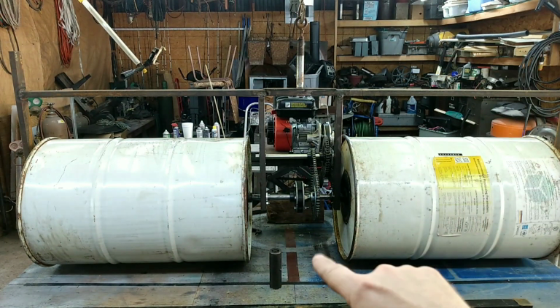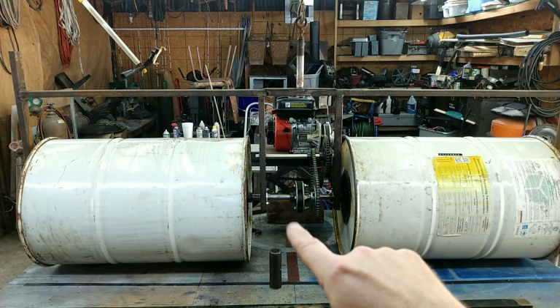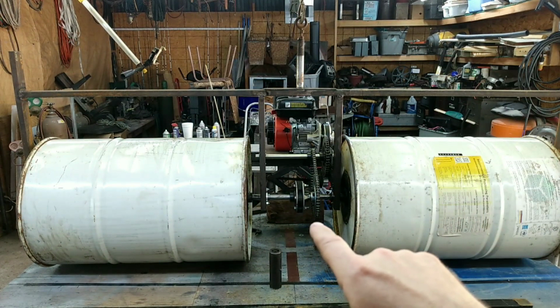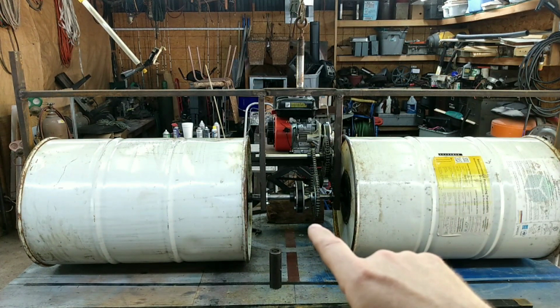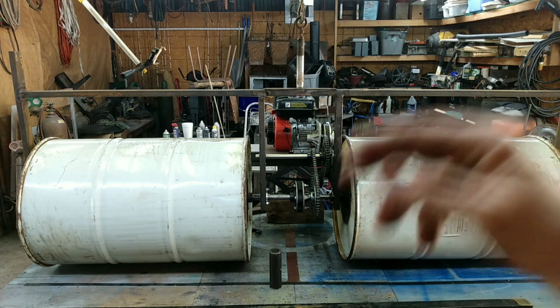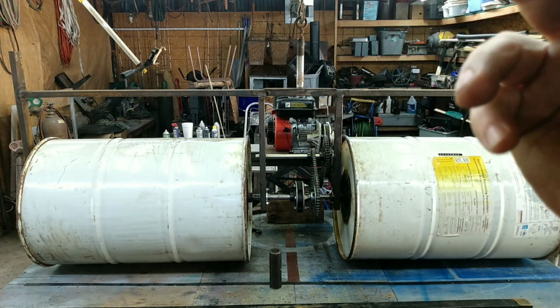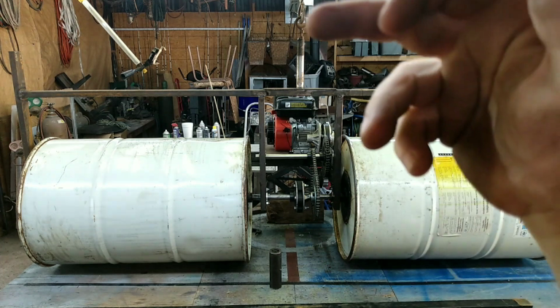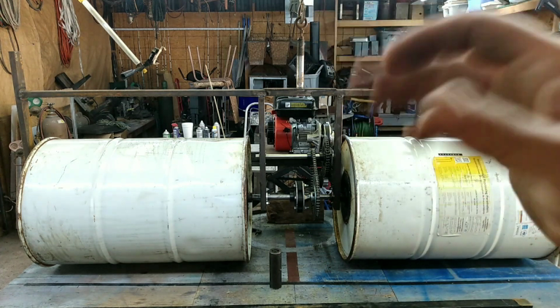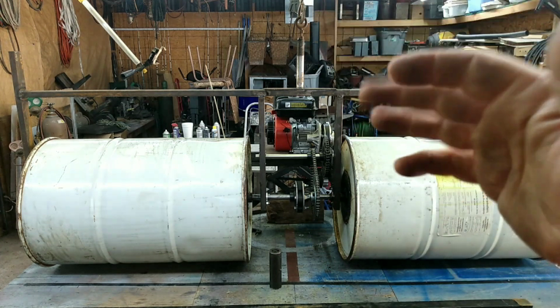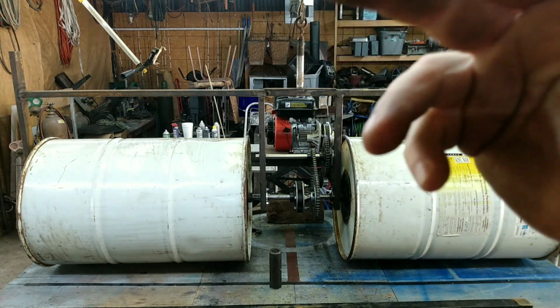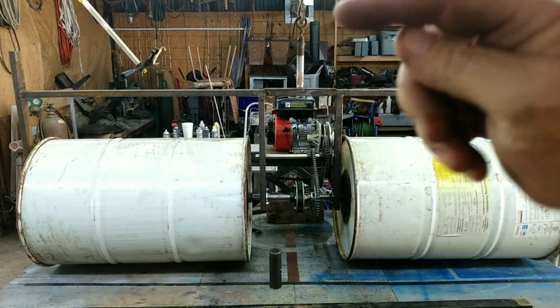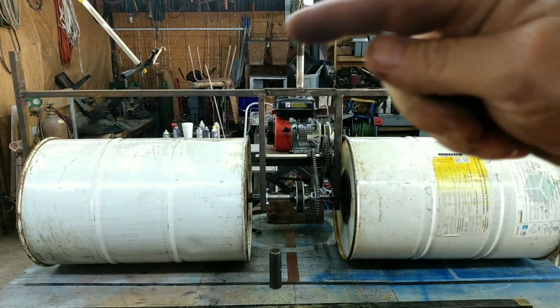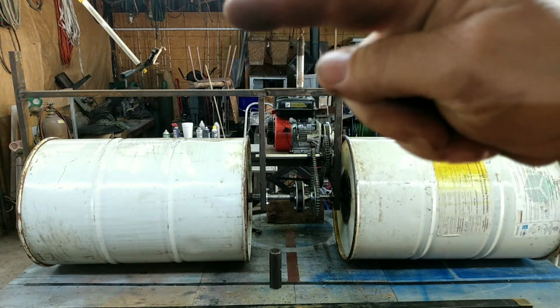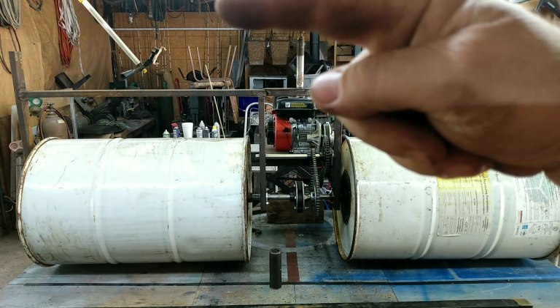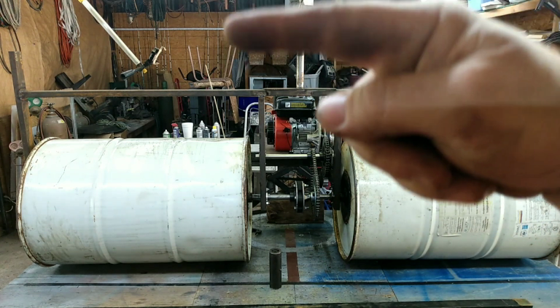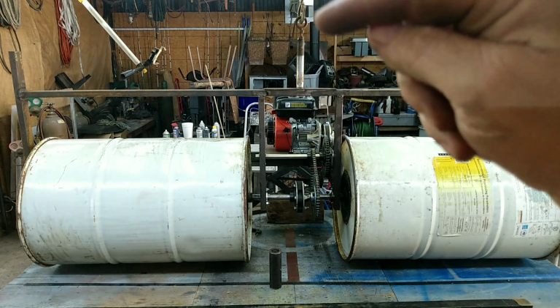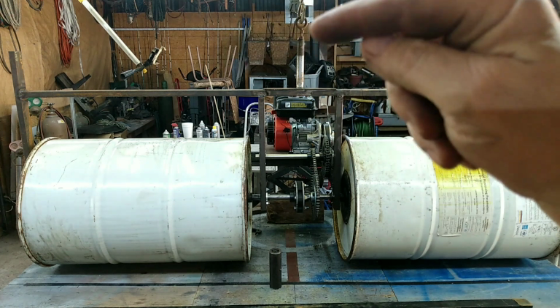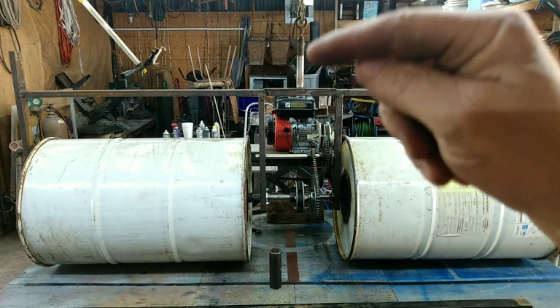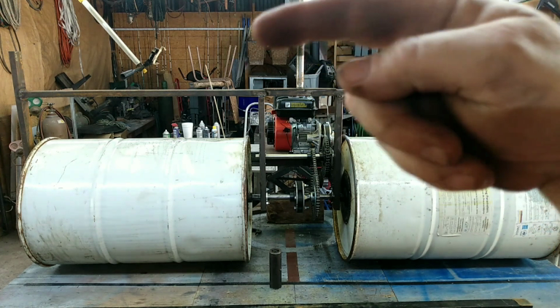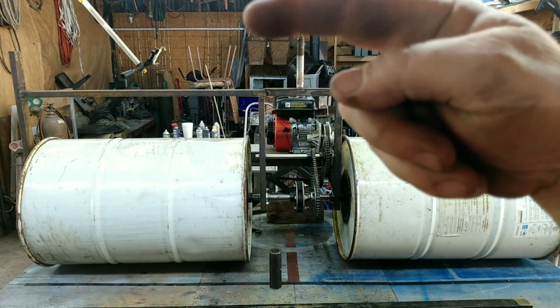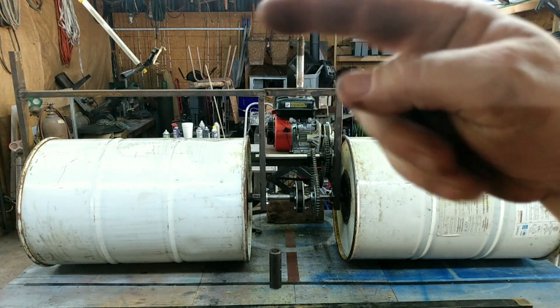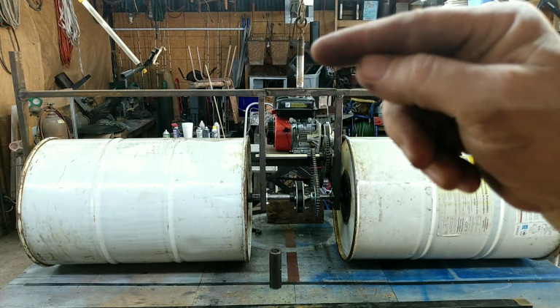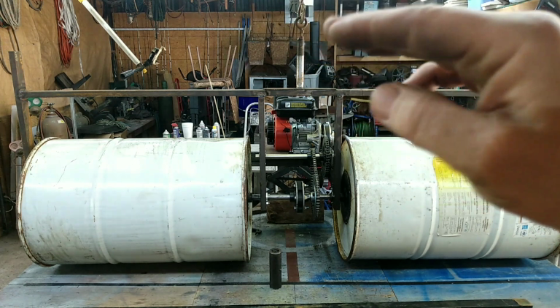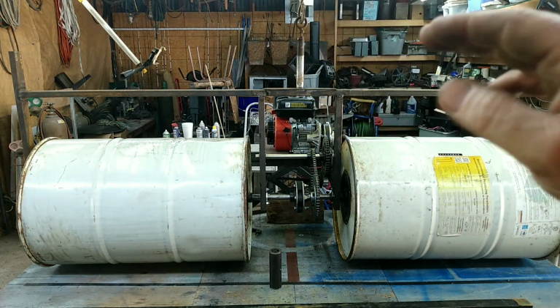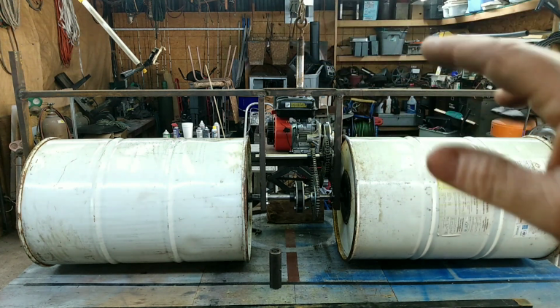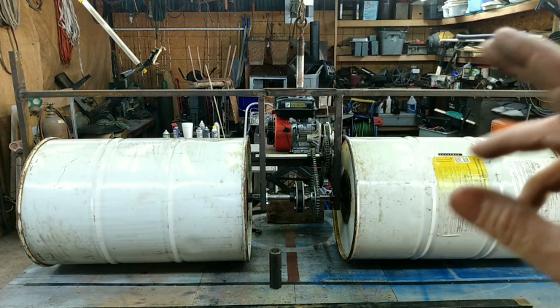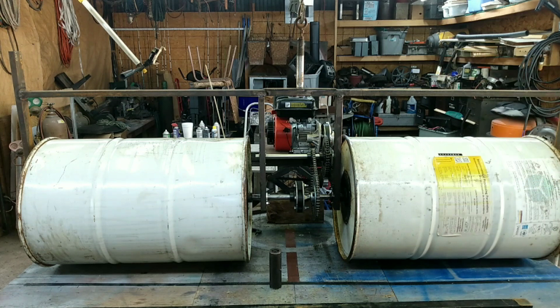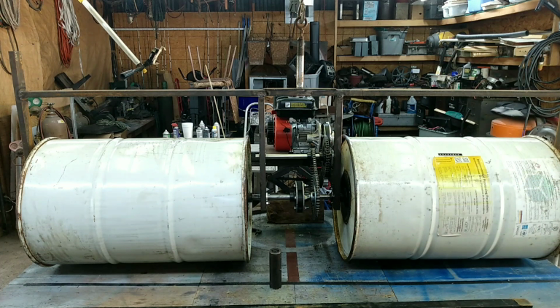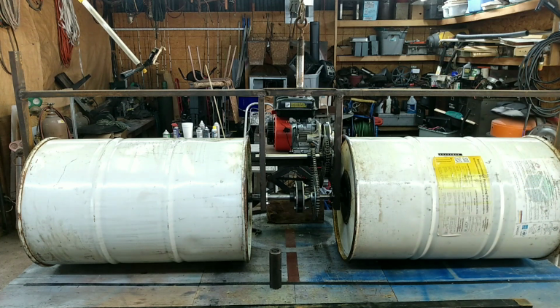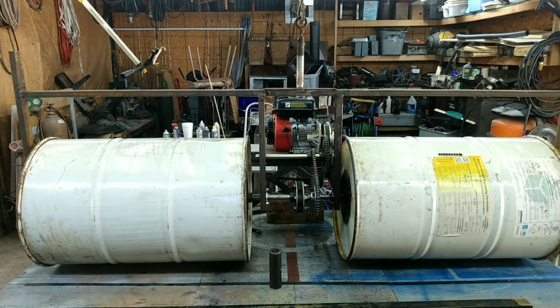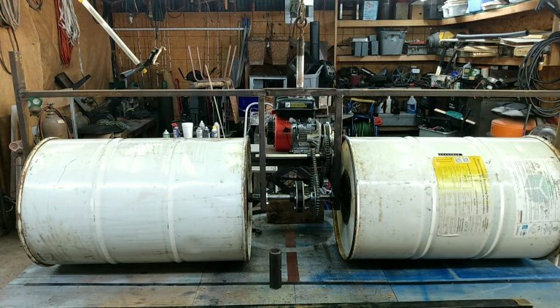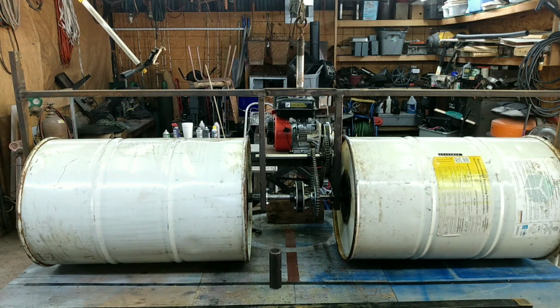Then we can weld everything up down here, and later on after we put this machine together, there'll be another piece of metal that goes on top of this pivot point, and that'll keep the bow out of it. So that's what we're doing.